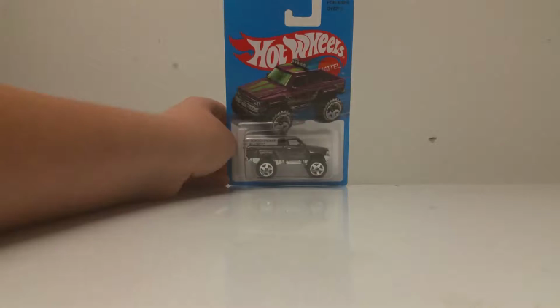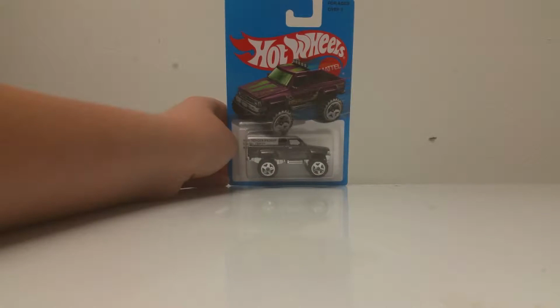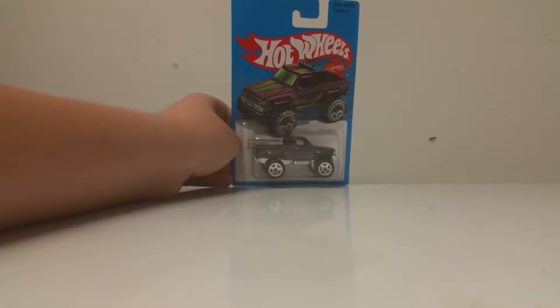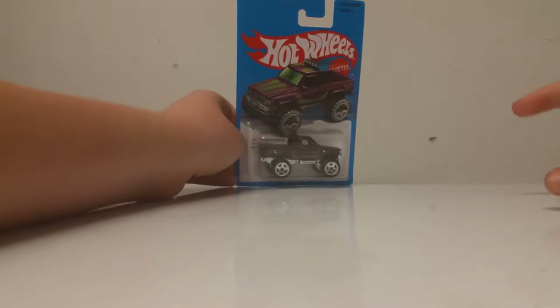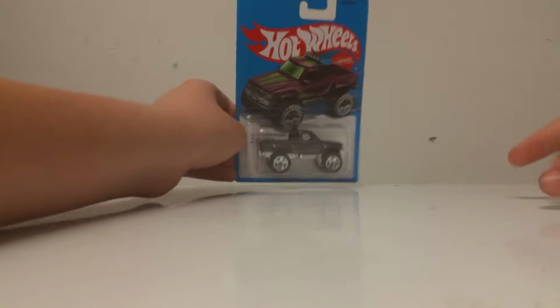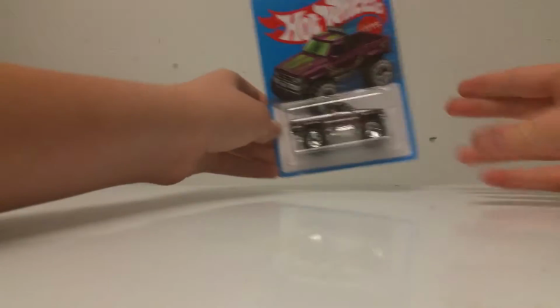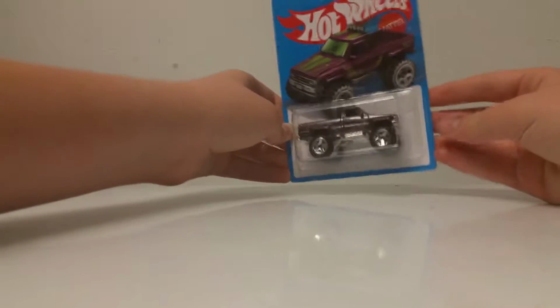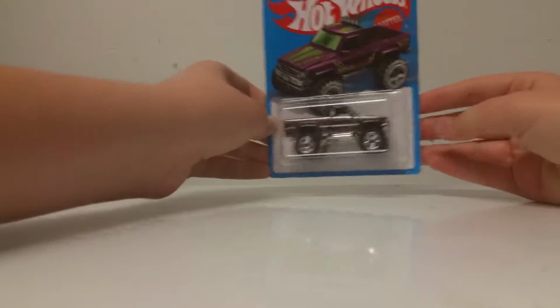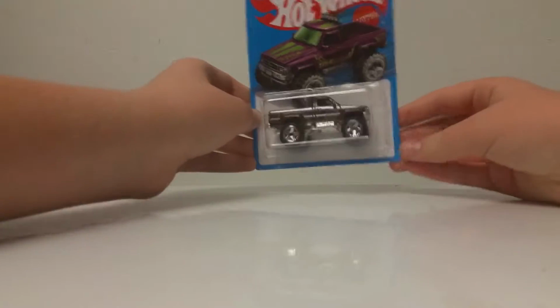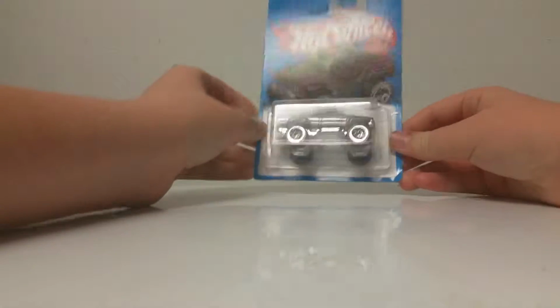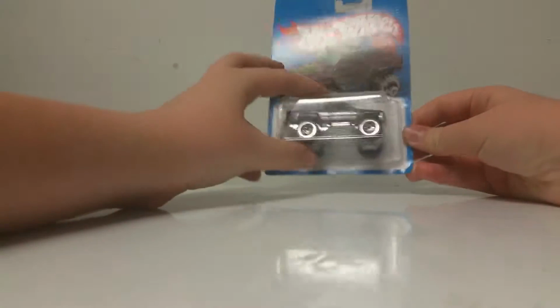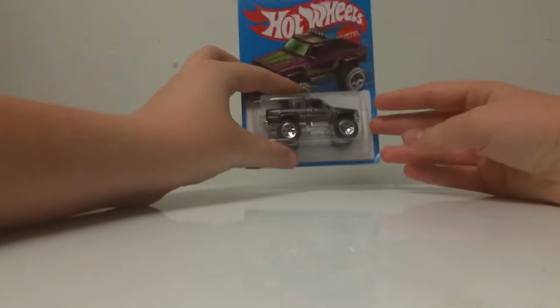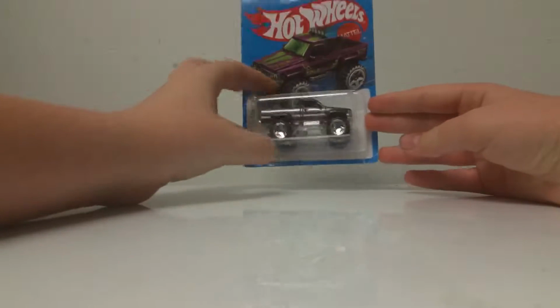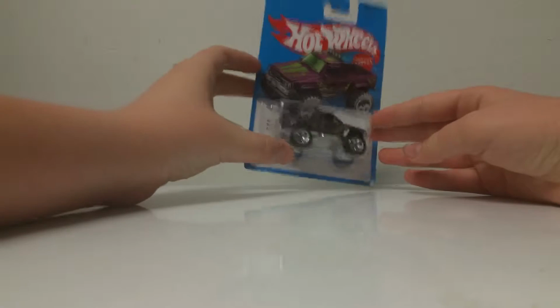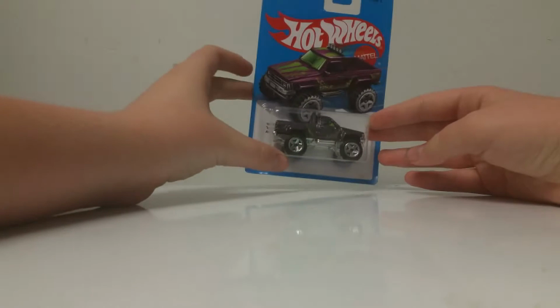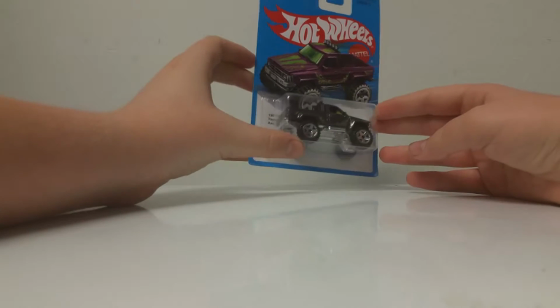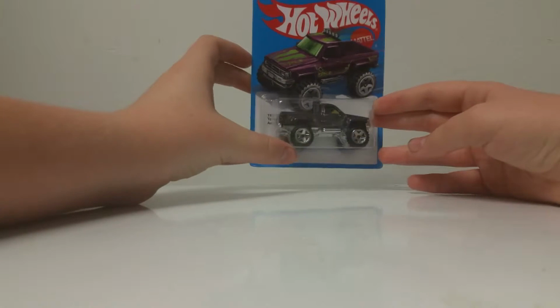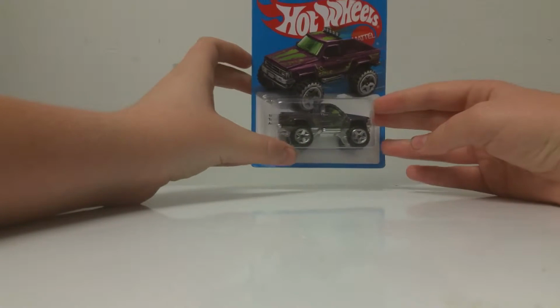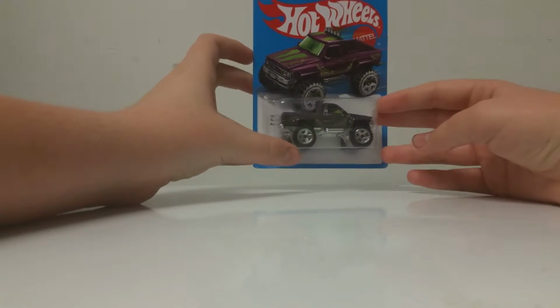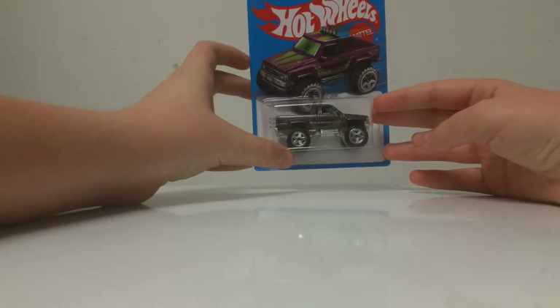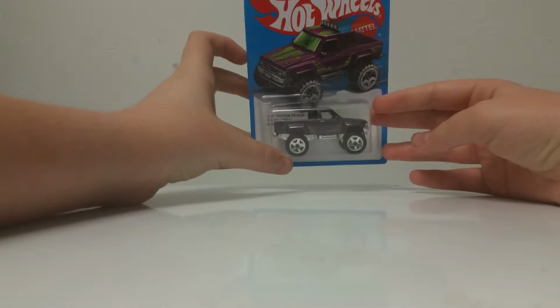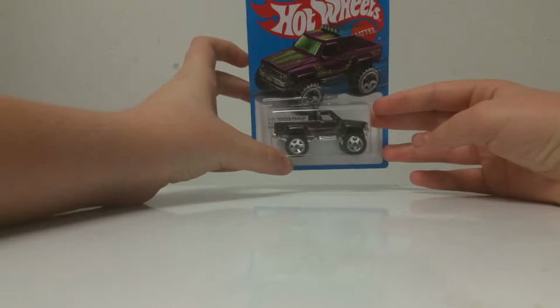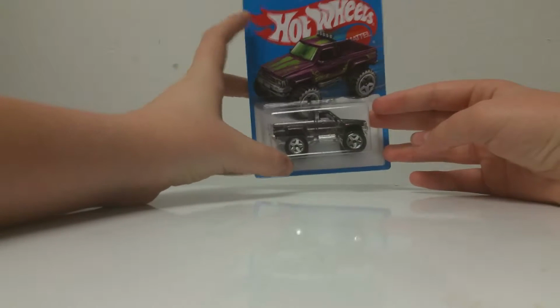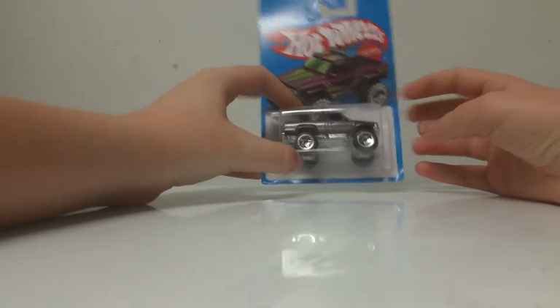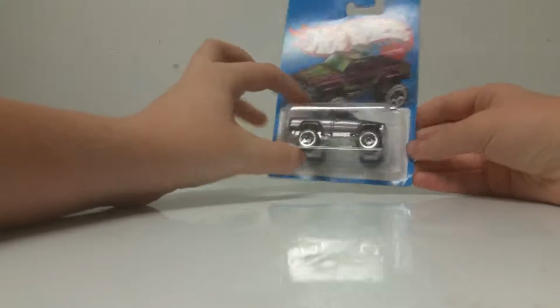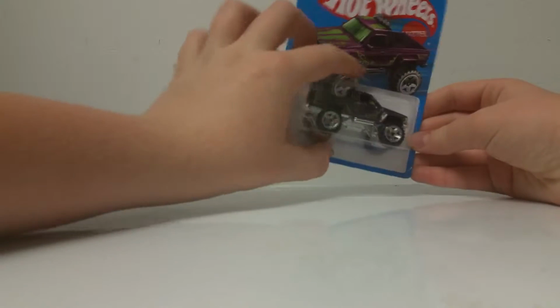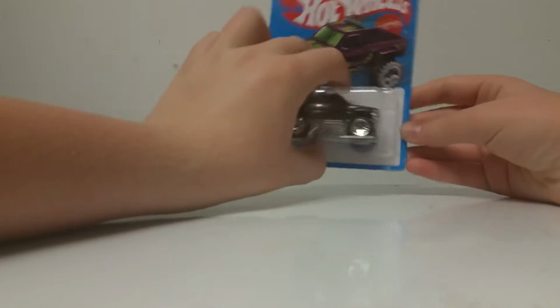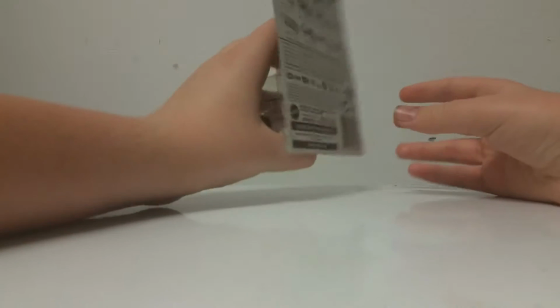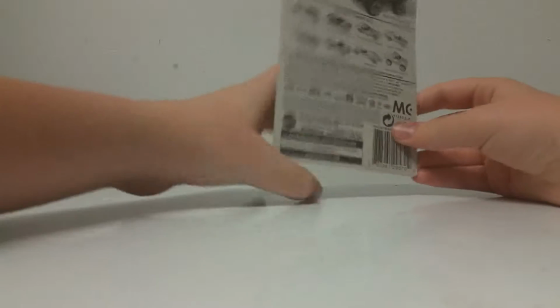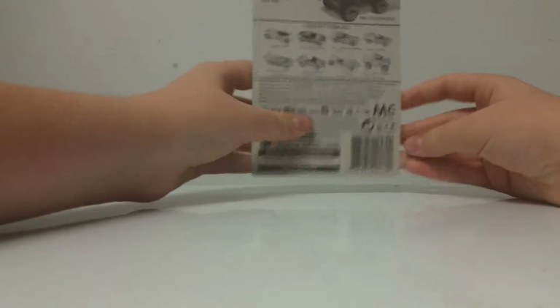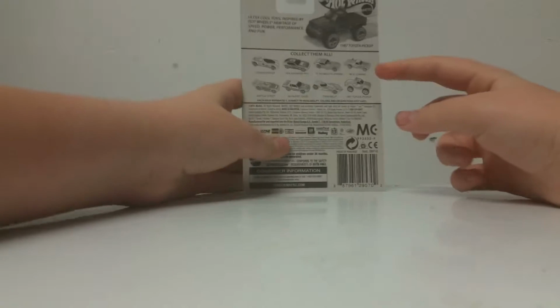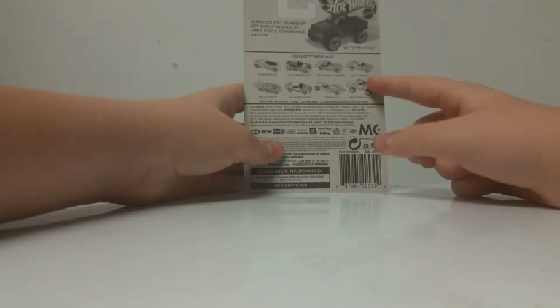What is going on guys? Awesome Variety here. Today I'm bringing you guys another Hot Wheels review. This time I'll be reviewing the Hot Wheels 1987 Toyota Pickup. This is part of the brand new Hot Wheels series for 2016.